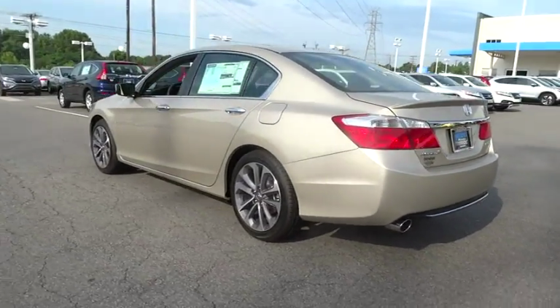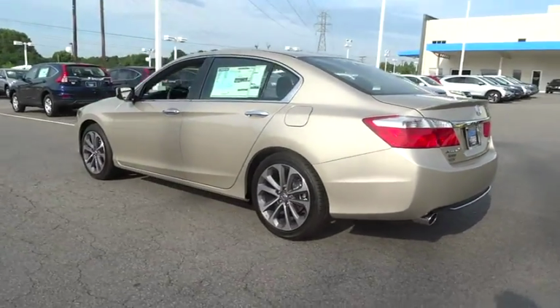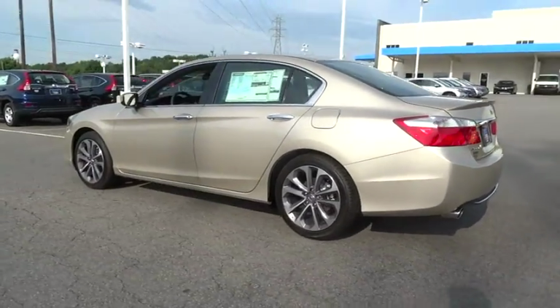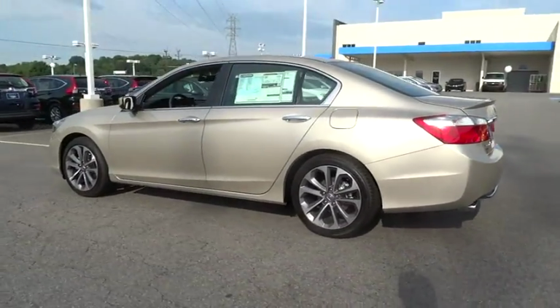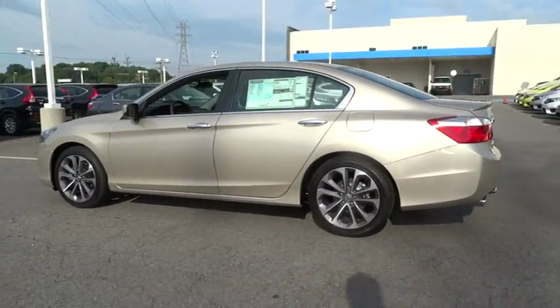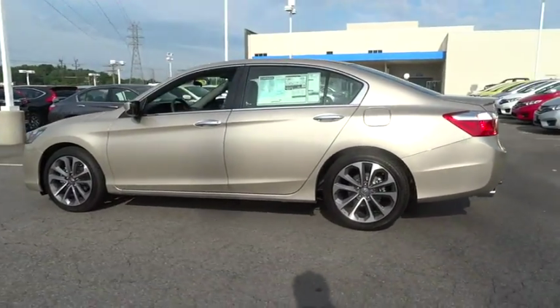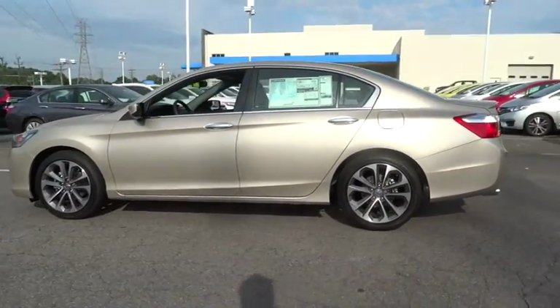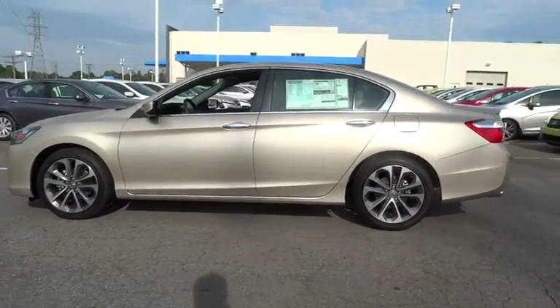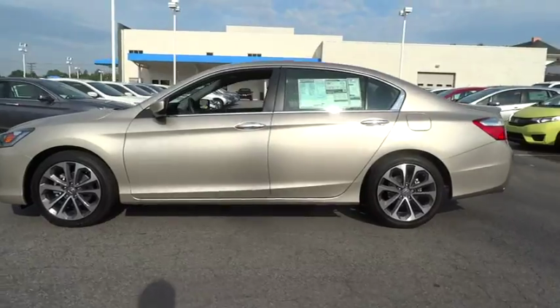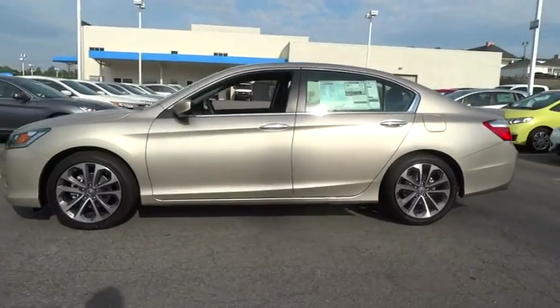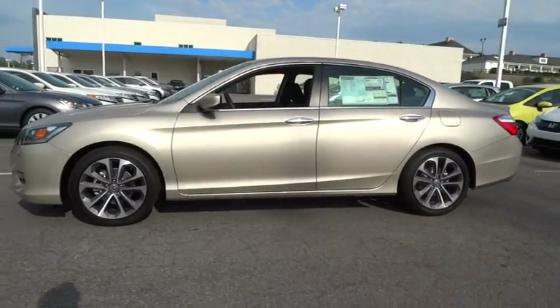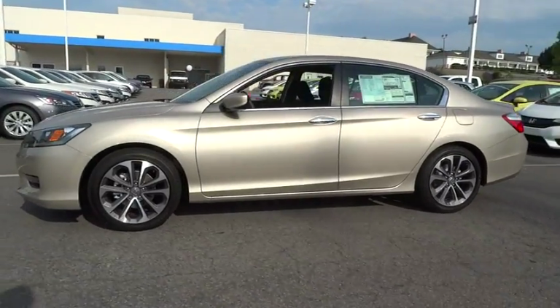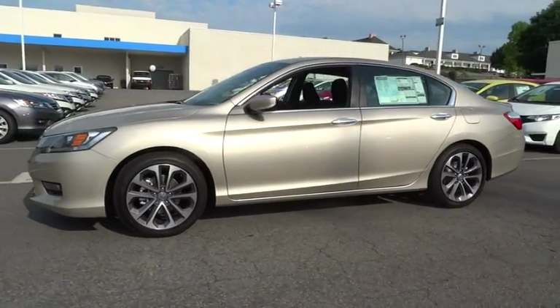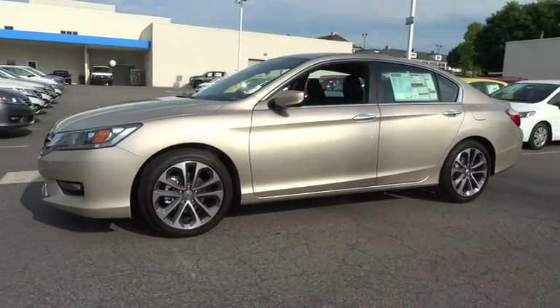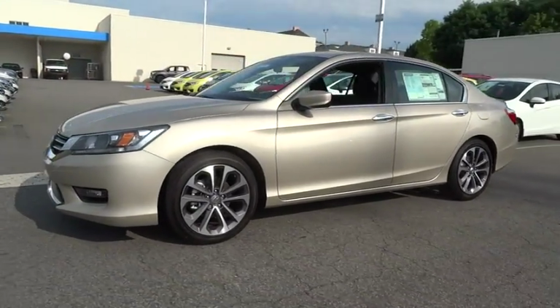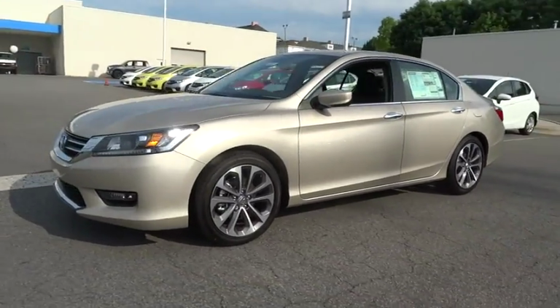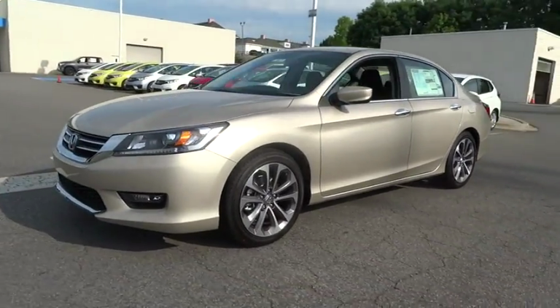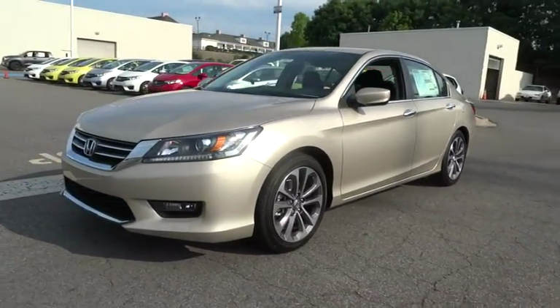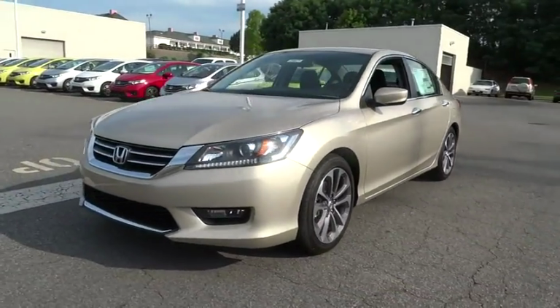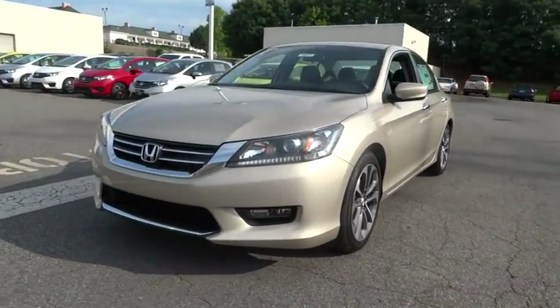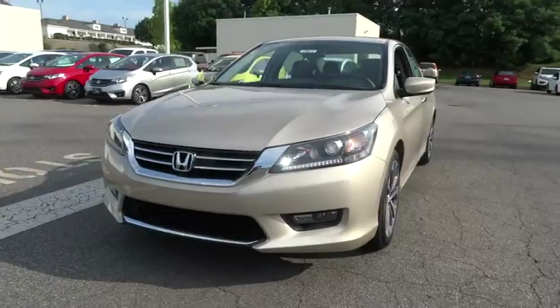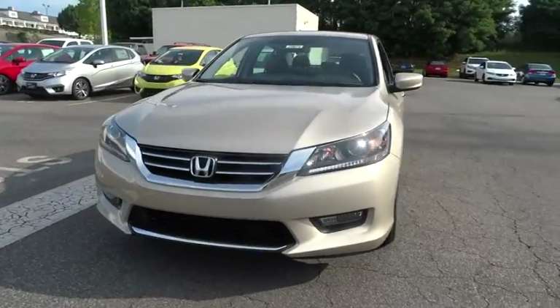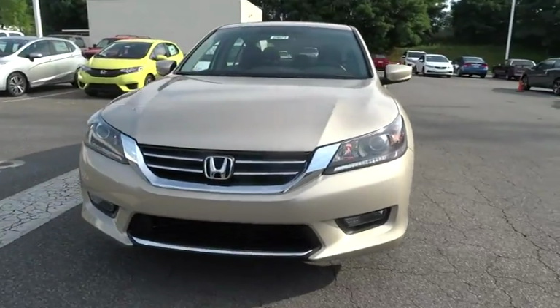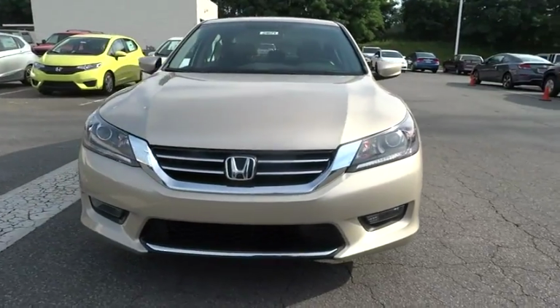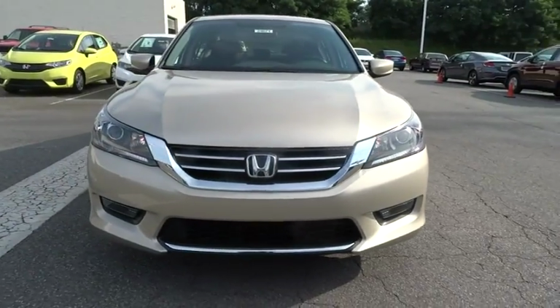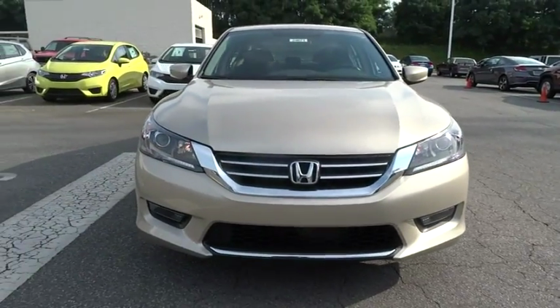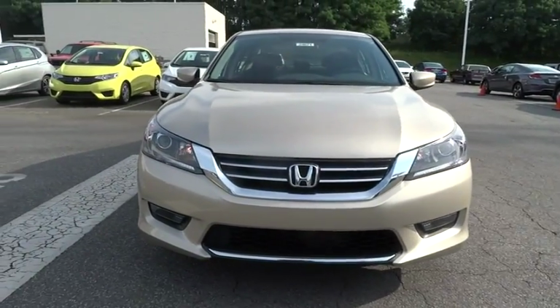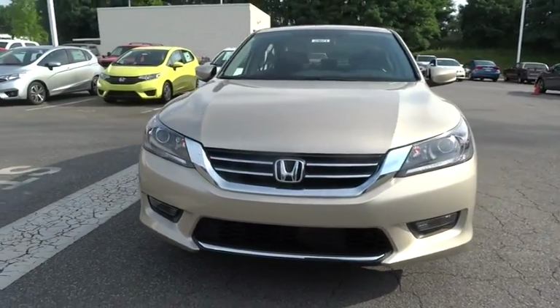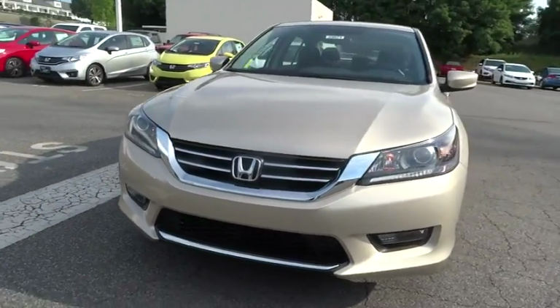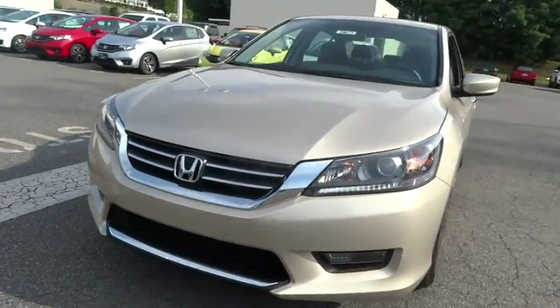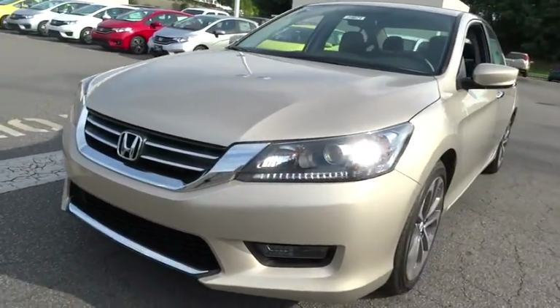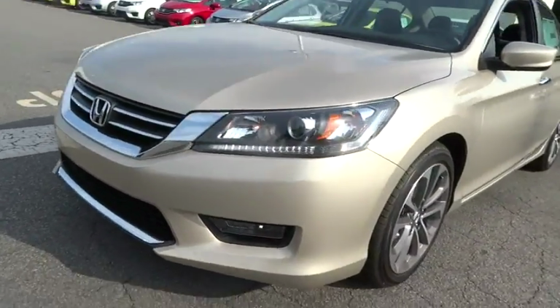Keyless entry, backup camera, leather-wrapped steering wheel, Bluetooth, driver lumbar, power steering, adjustable steering wheel, driver airbag, cruise control, aluminum wheels, four-wheel ABS.